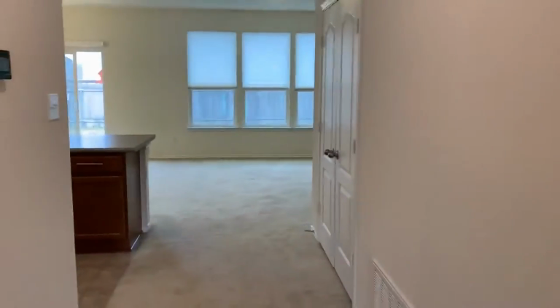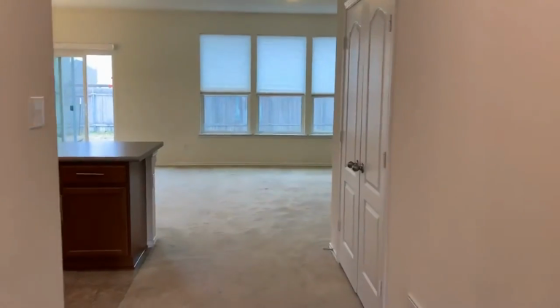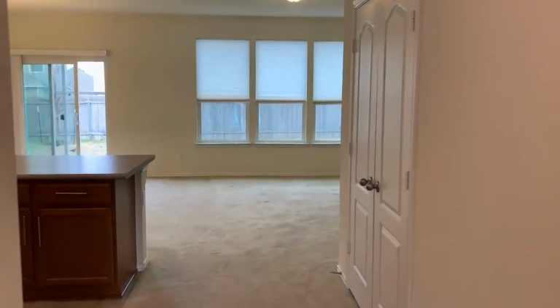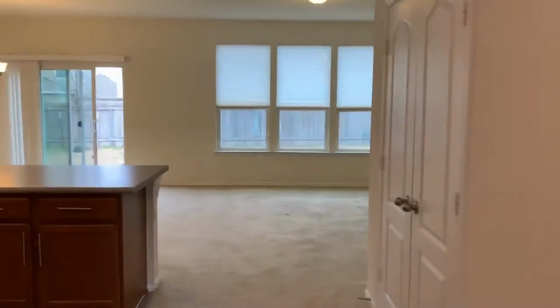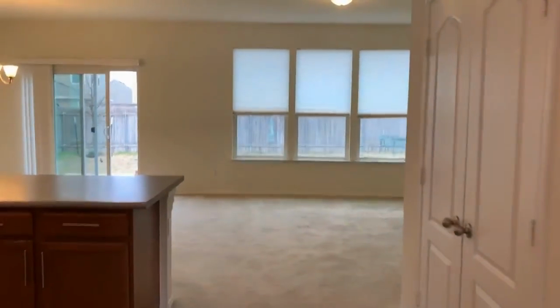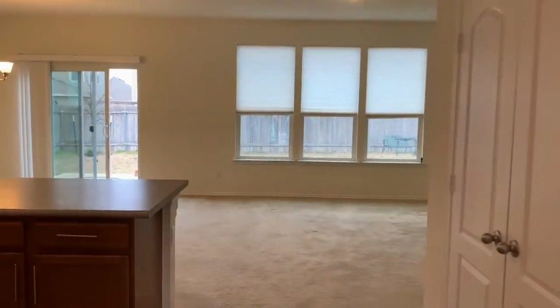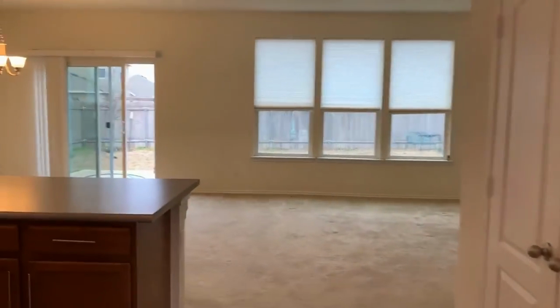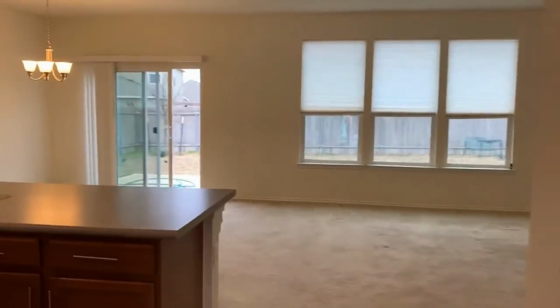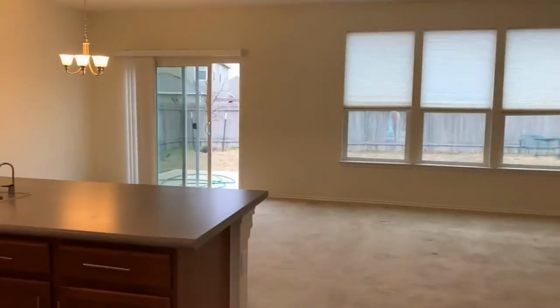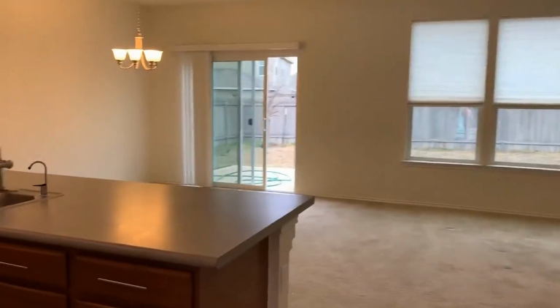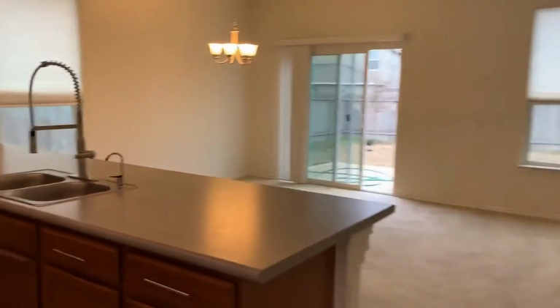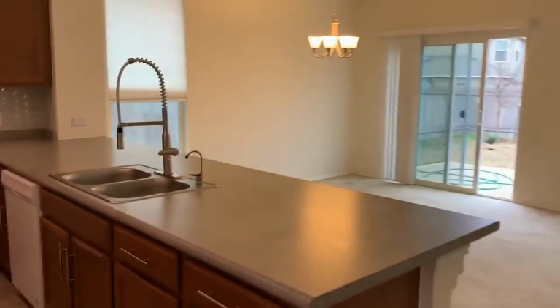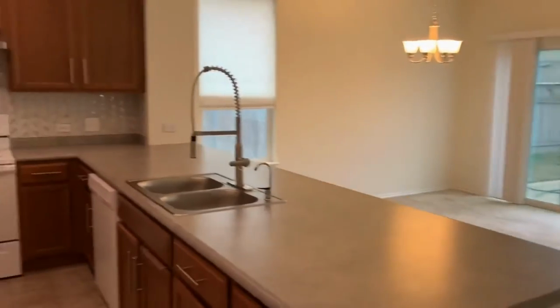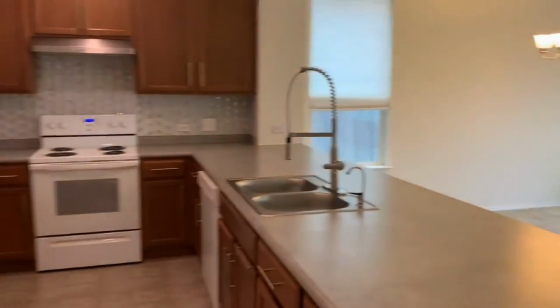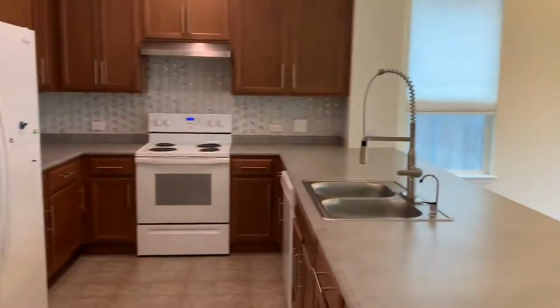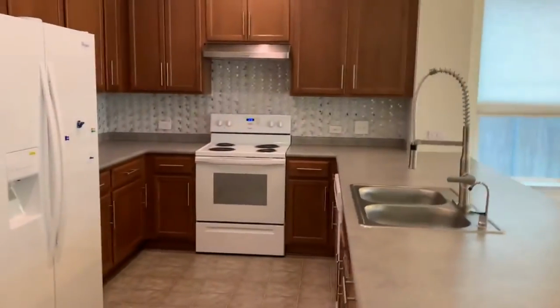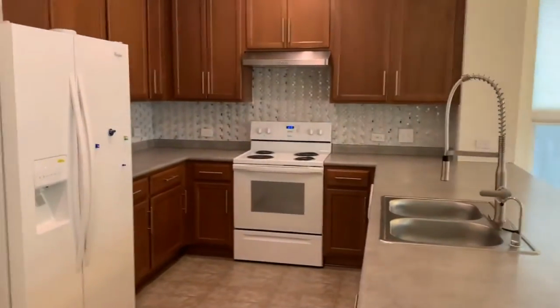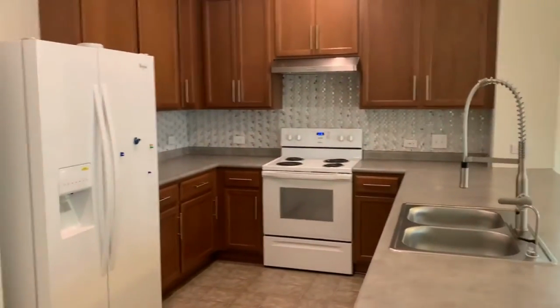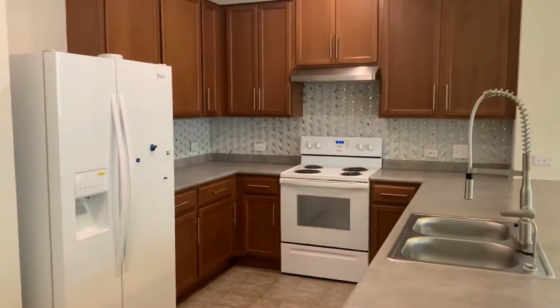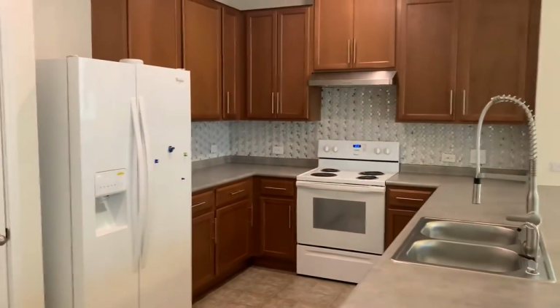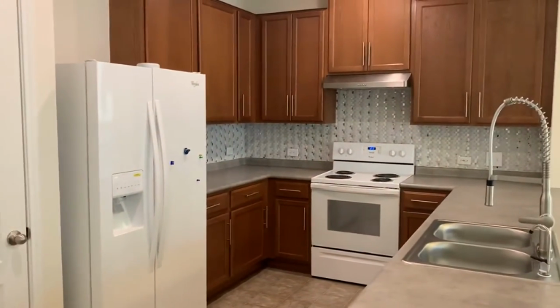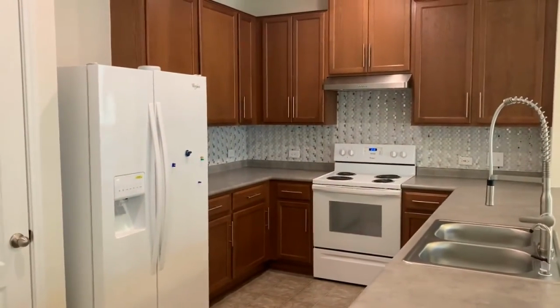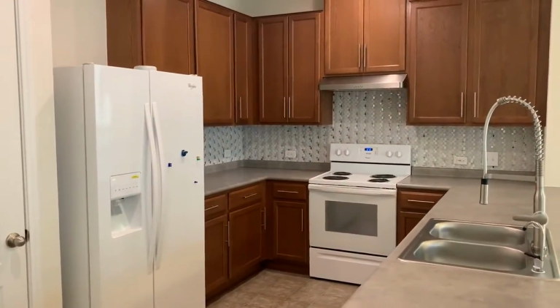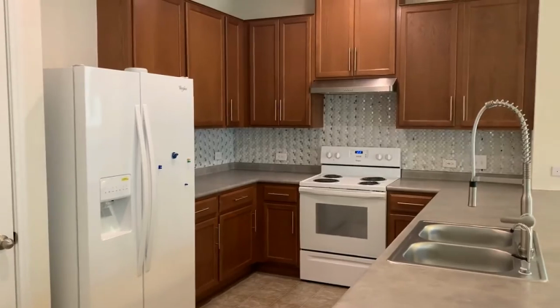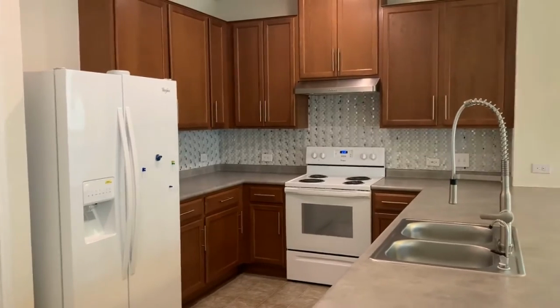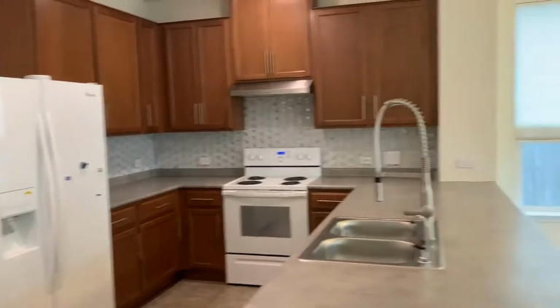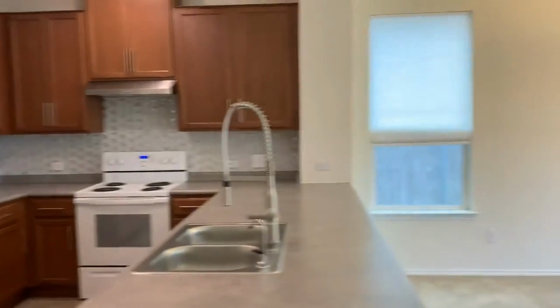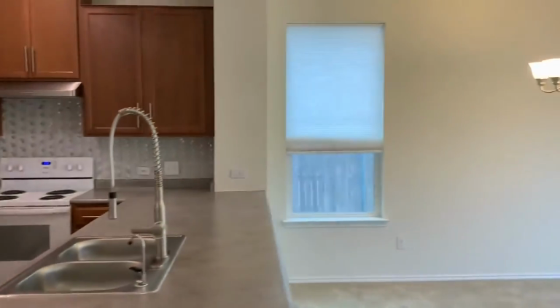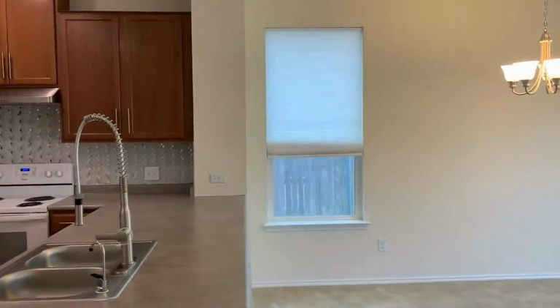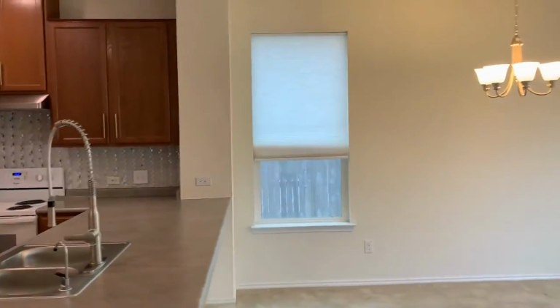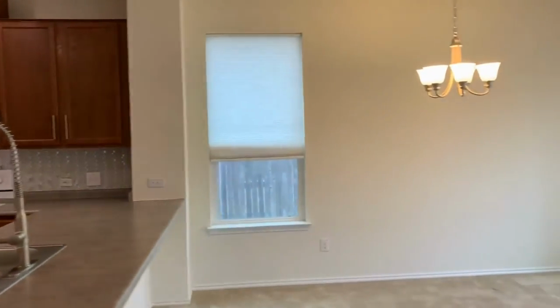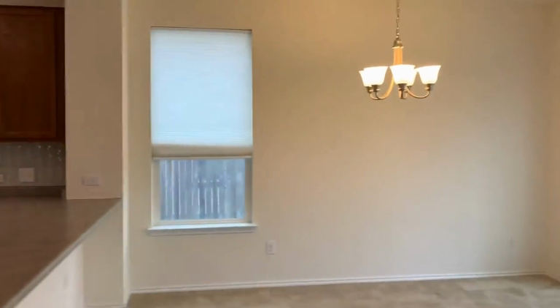Down this hall, you'll find the open concept floor plan with the living, dining, and kitchen. We have solid surface countertops. There's a fridge included with this unit. Plenty of cabinet storage, and linoleum flooring in the kitchen.